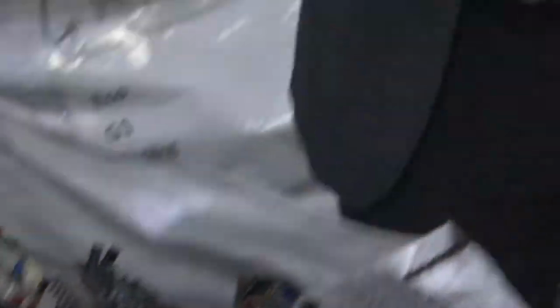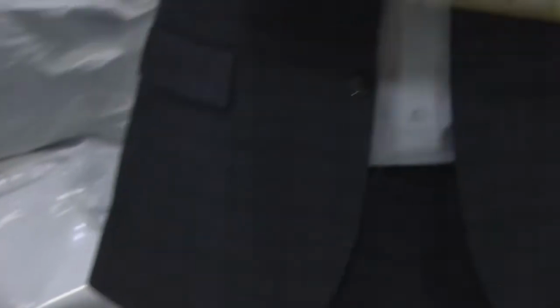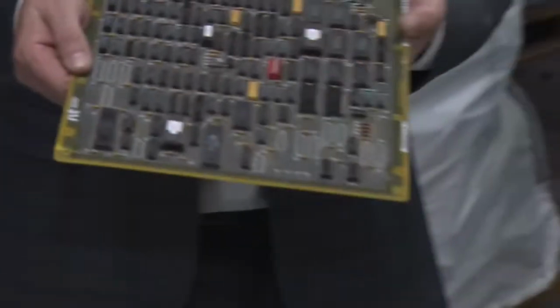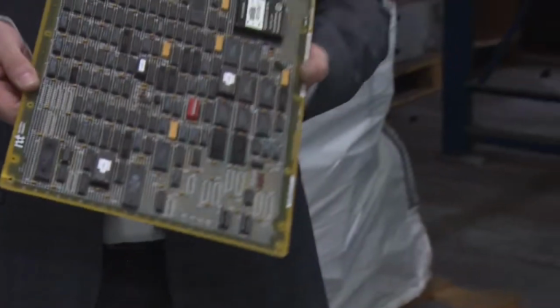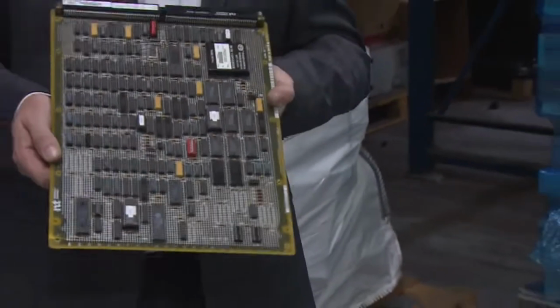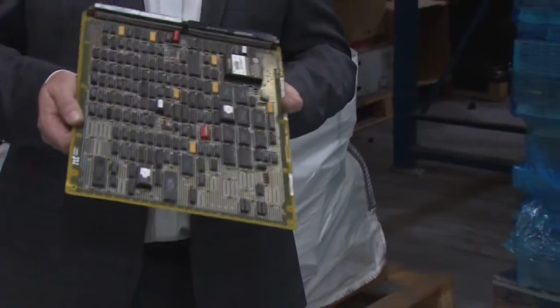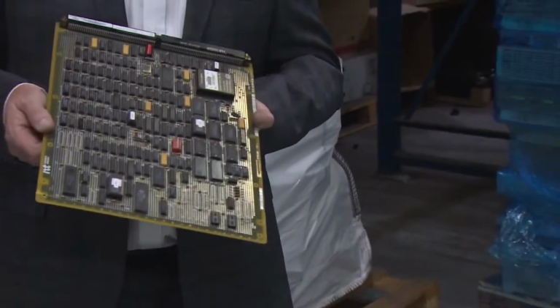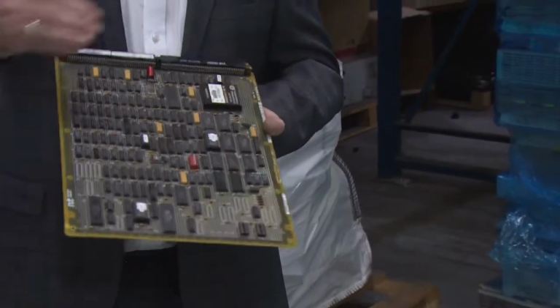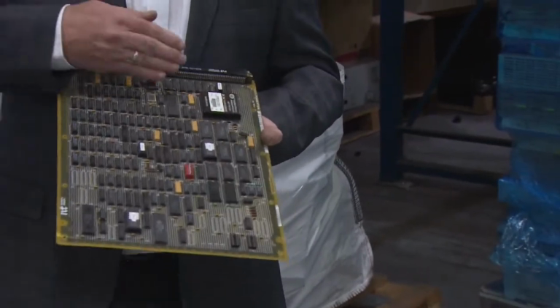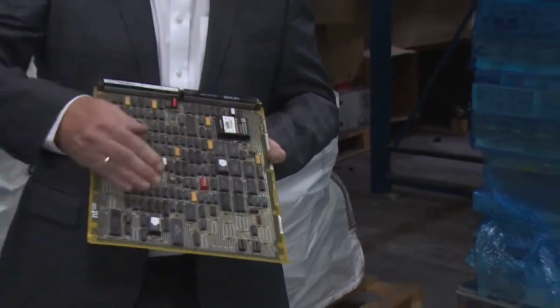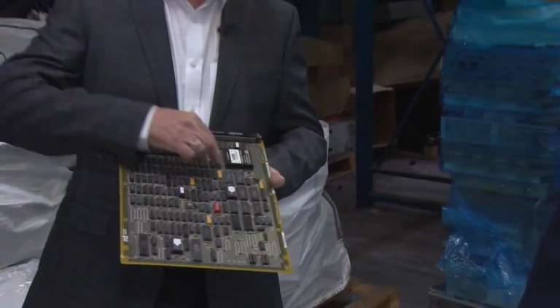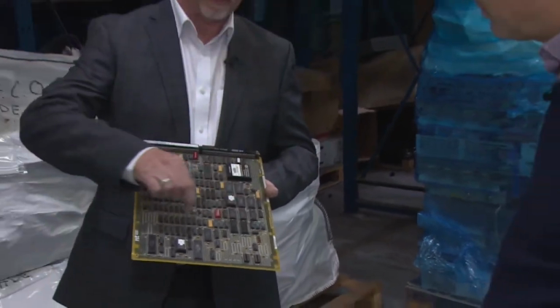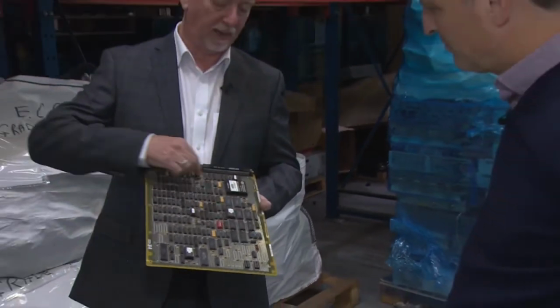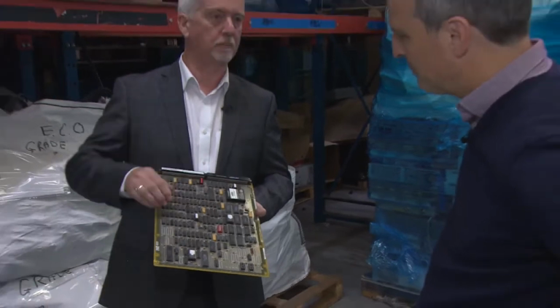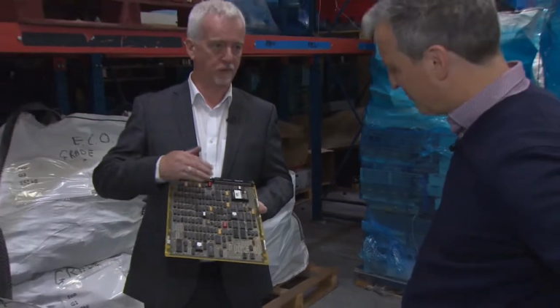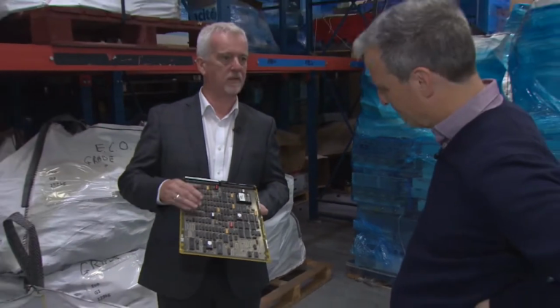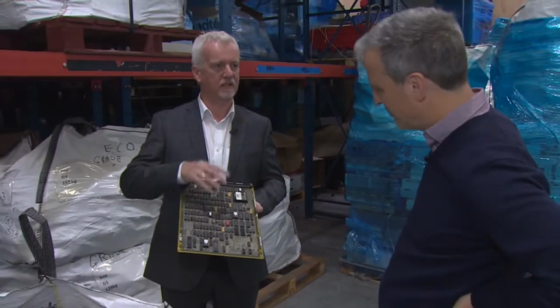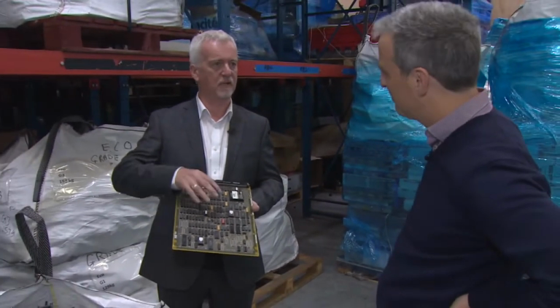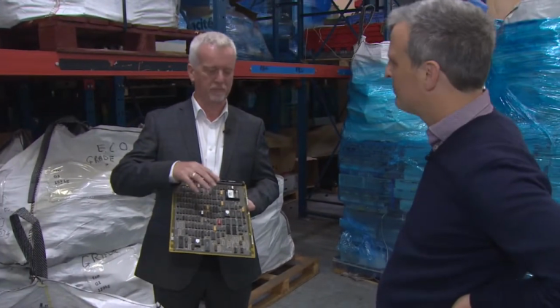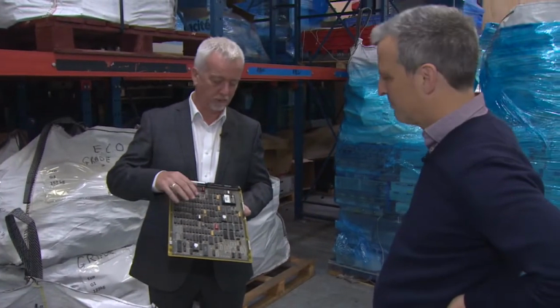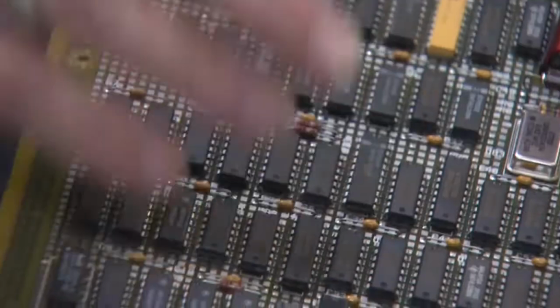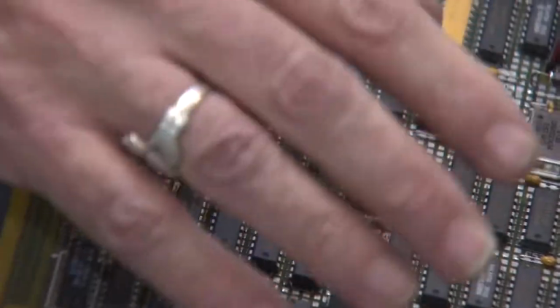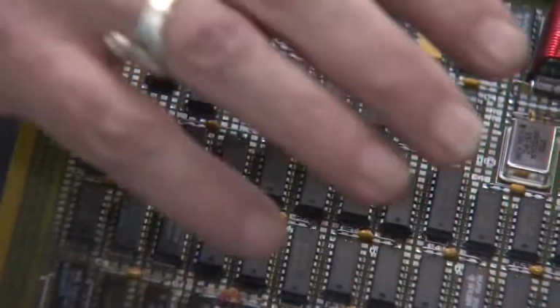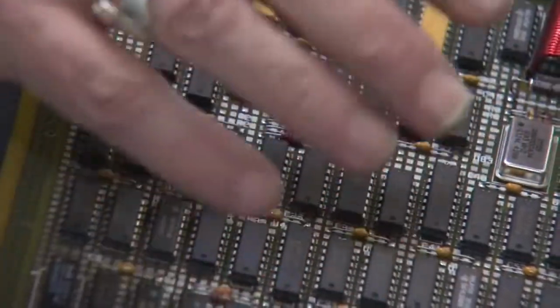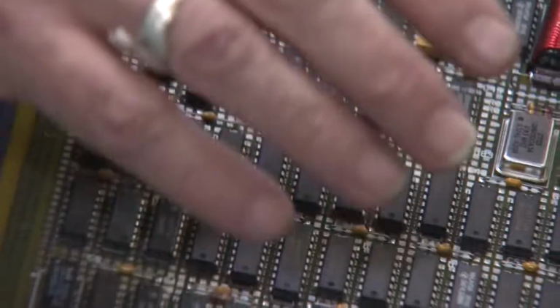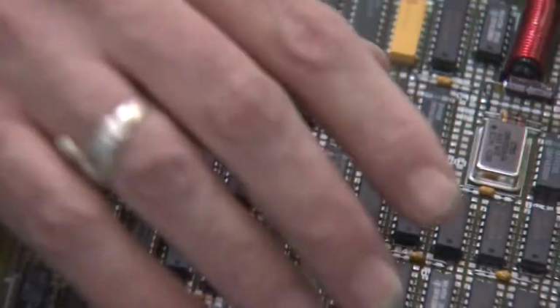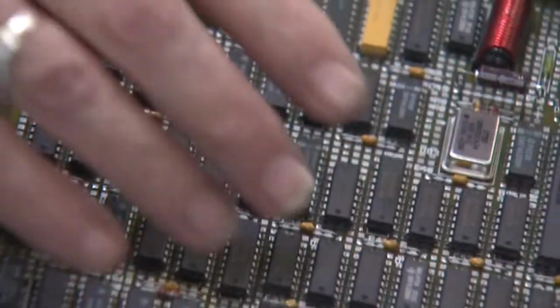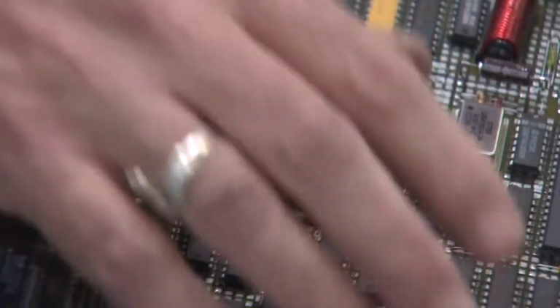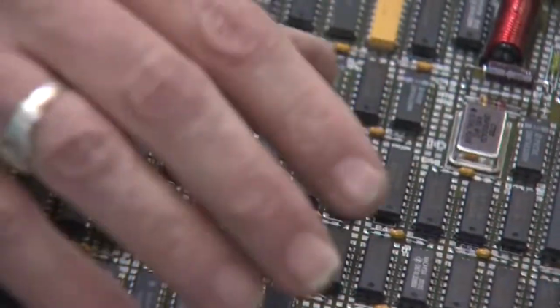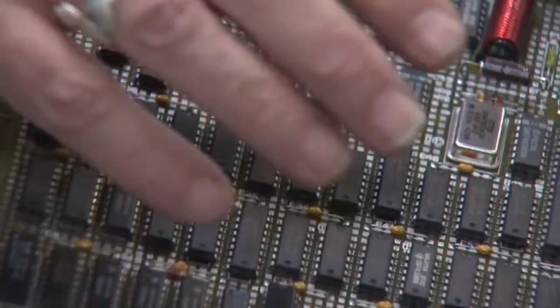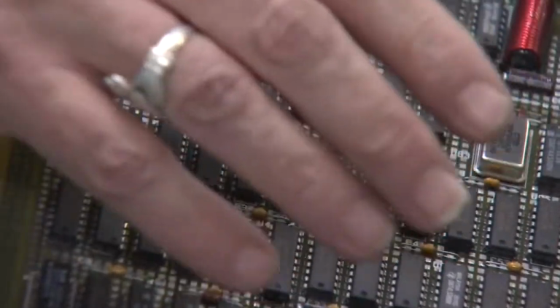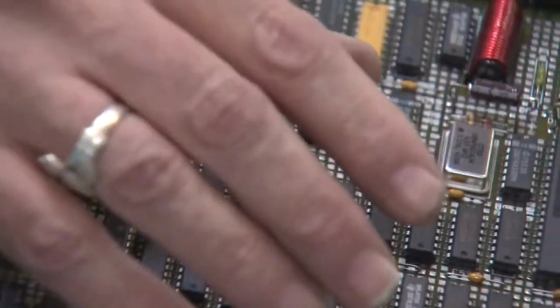So this is a classic telecommunications board from an exchange, and what we're looking at here is all of these little black chips which look very dull but actually contain all of the metals we want to see — copper, tin, zinc, magnesium, gold, silver, platinum, palladium.